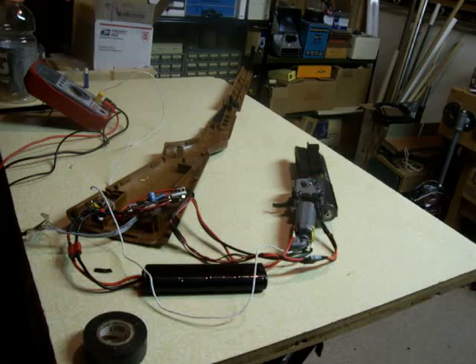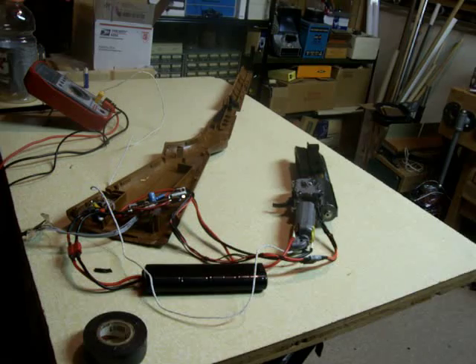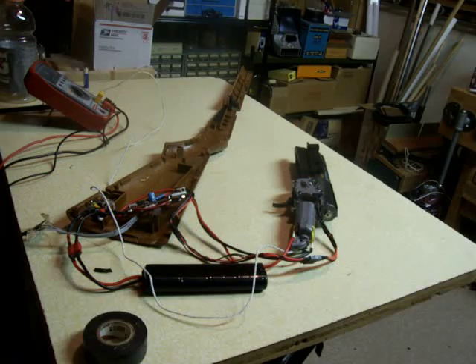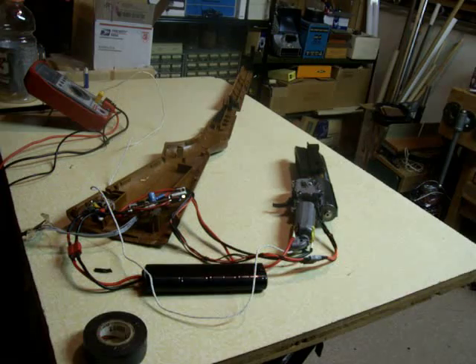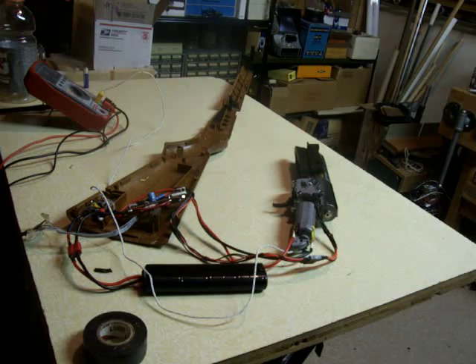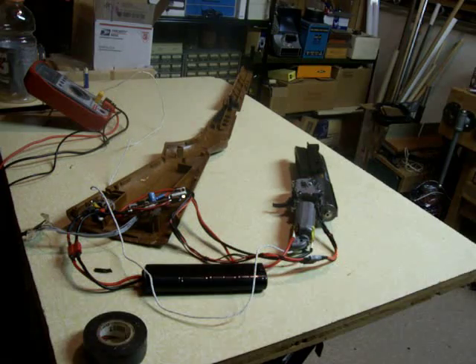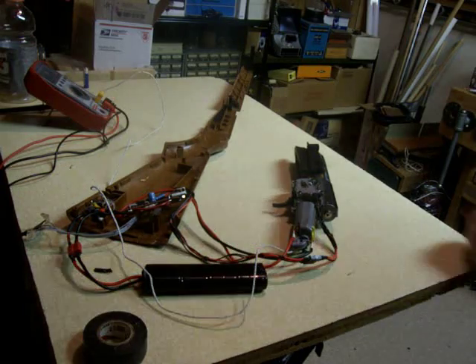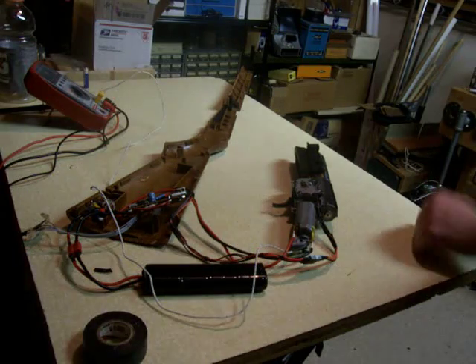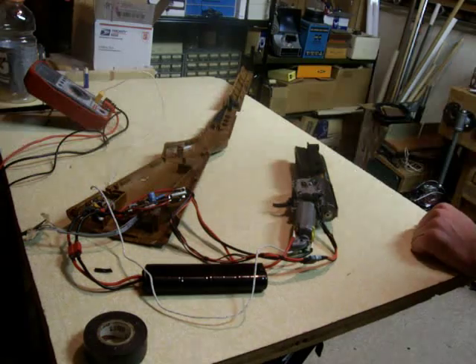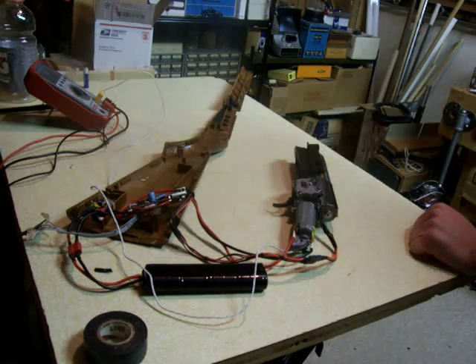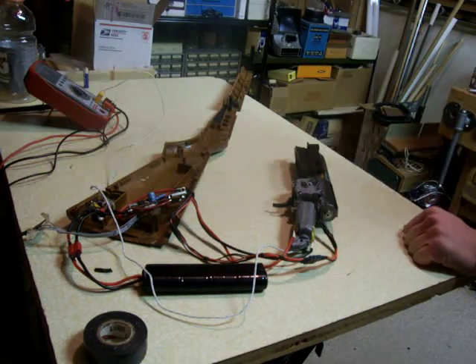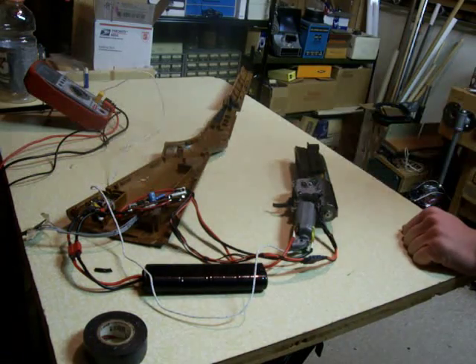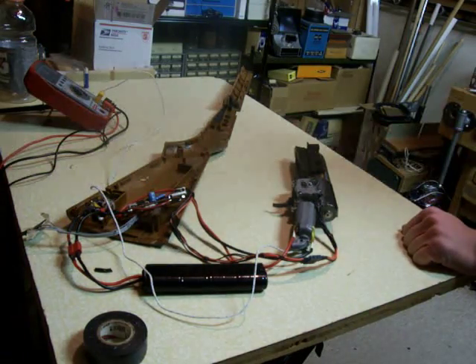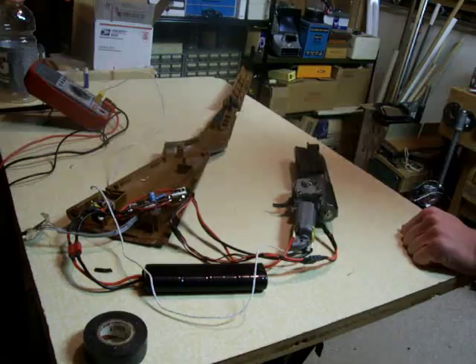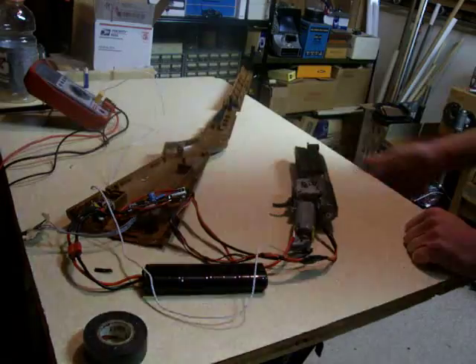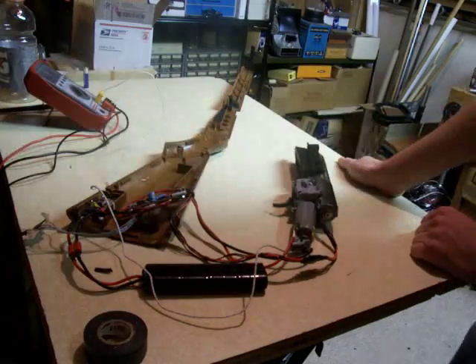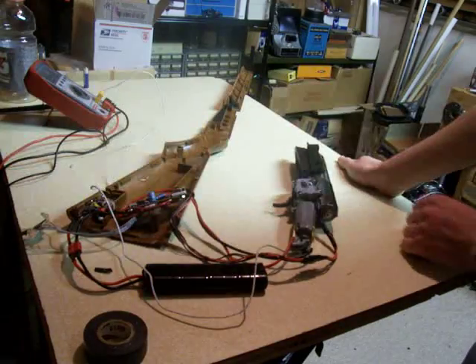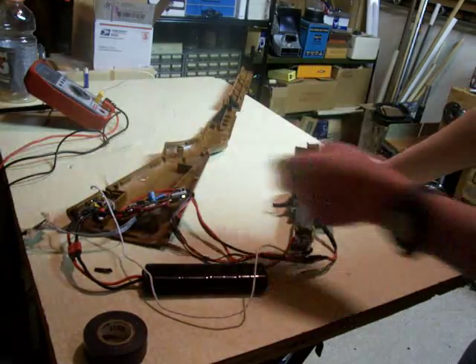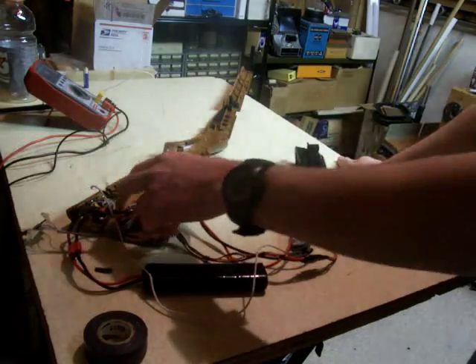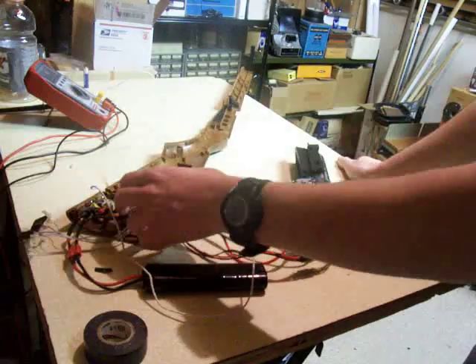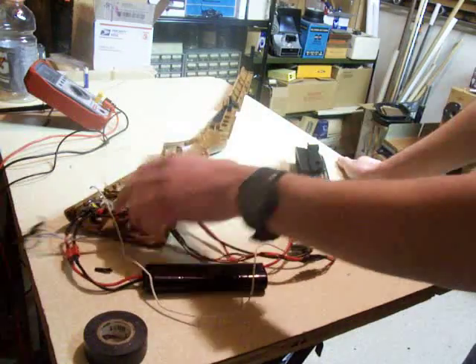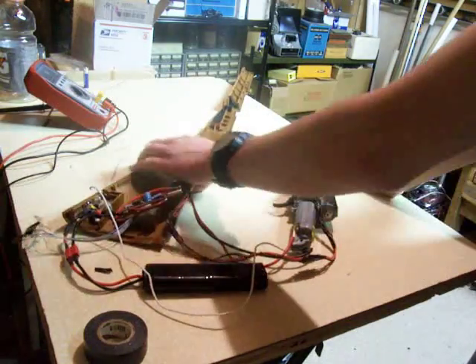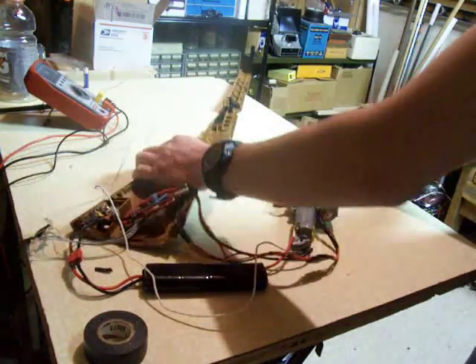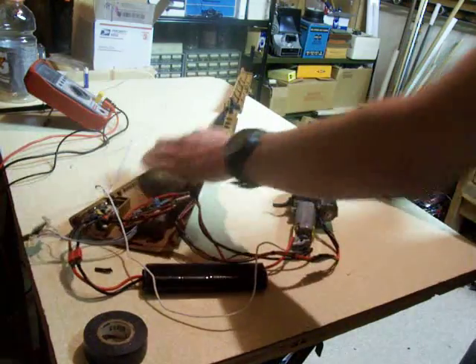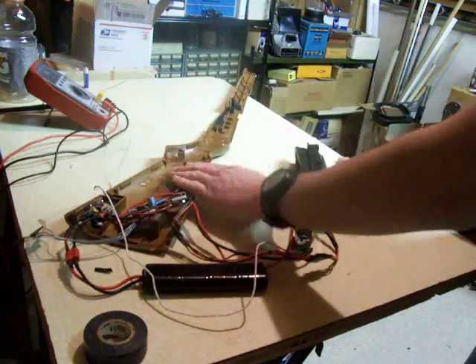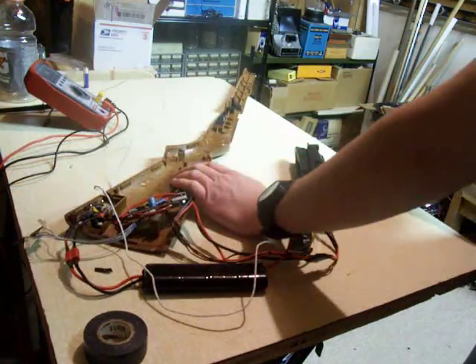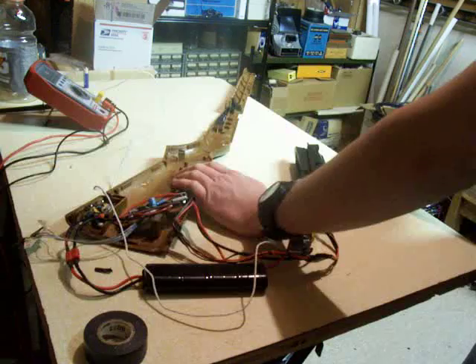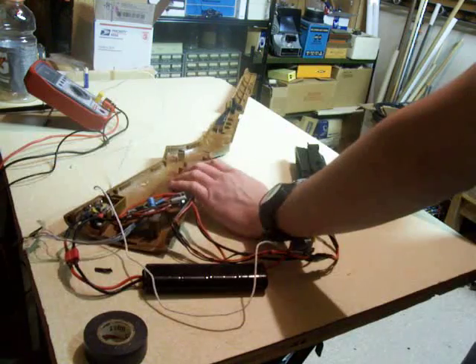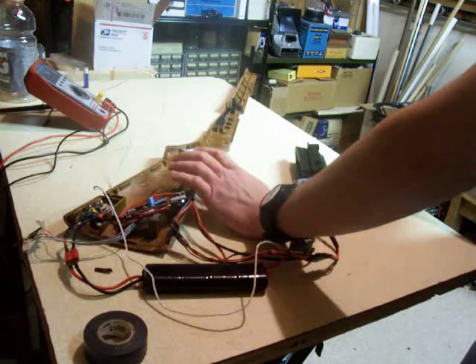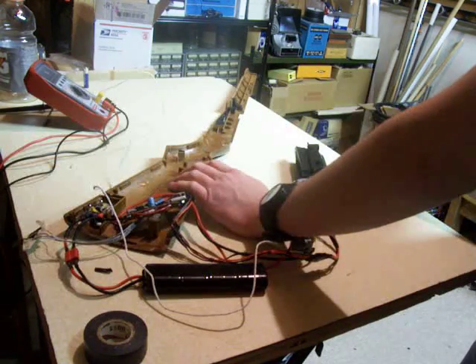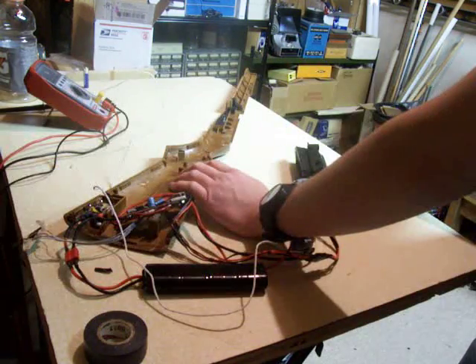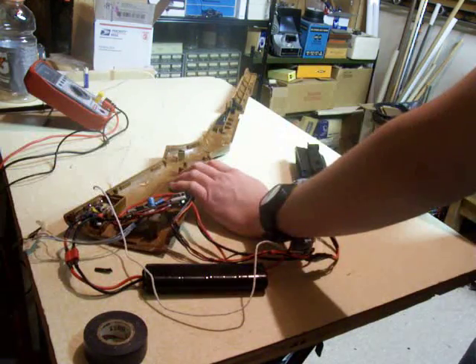Hello, this is one of the final few tests of the burst project. Just a few things I need to do before wrapping it up, sealing it, and putting the stock back together in this AGM-M14.